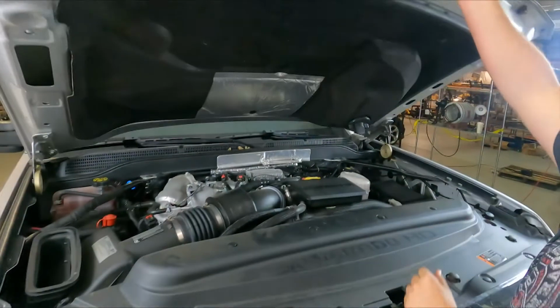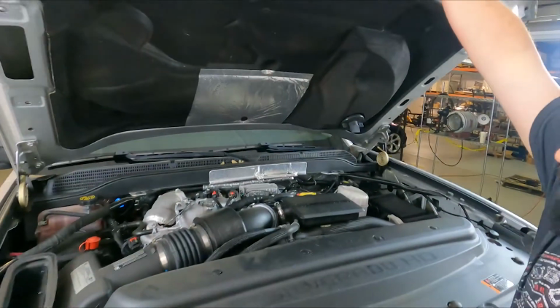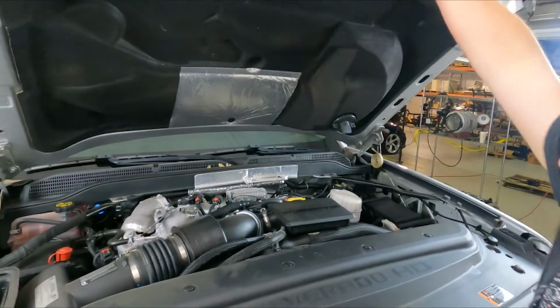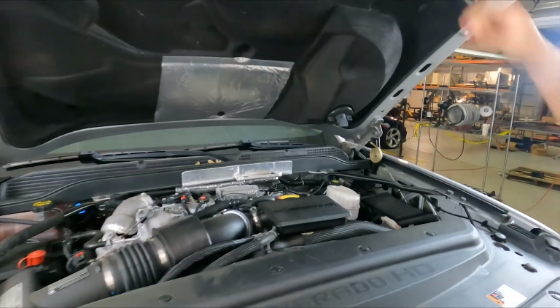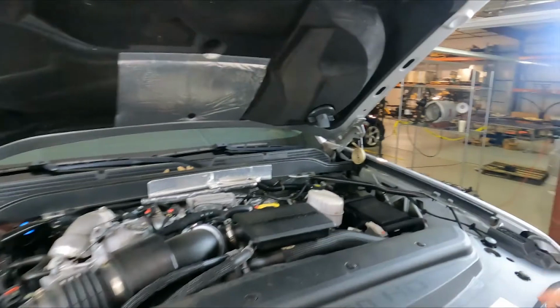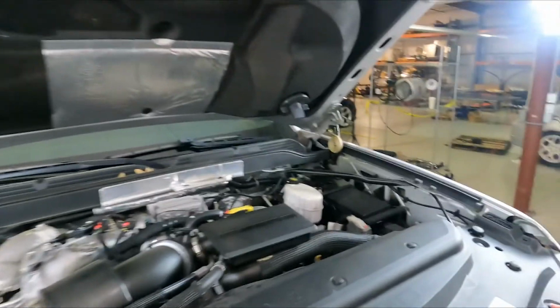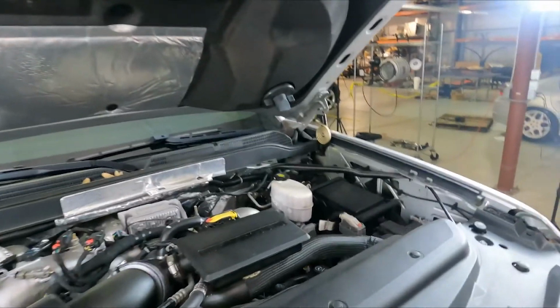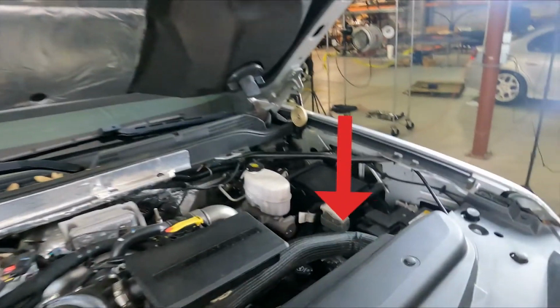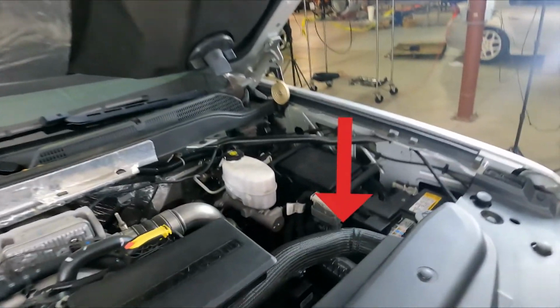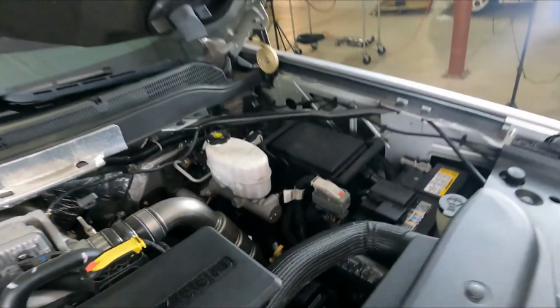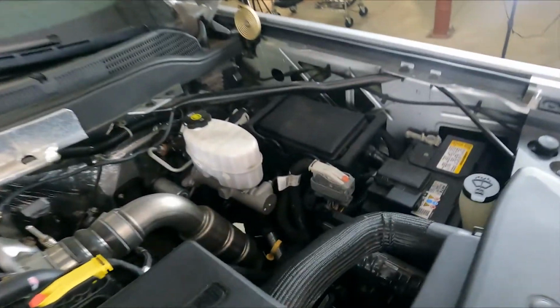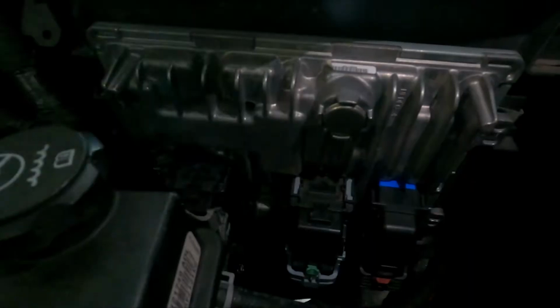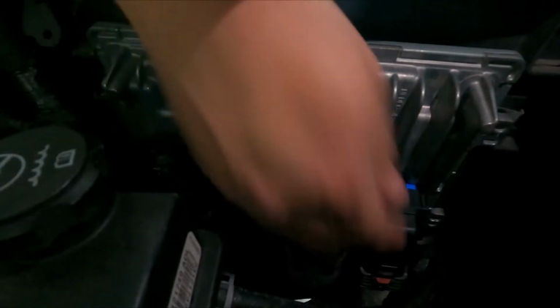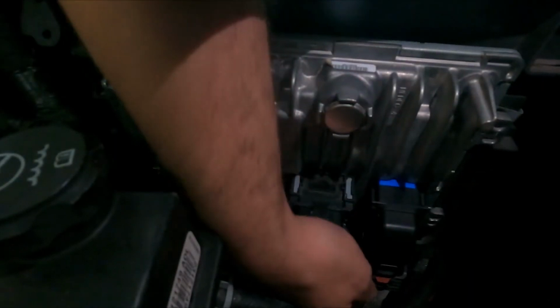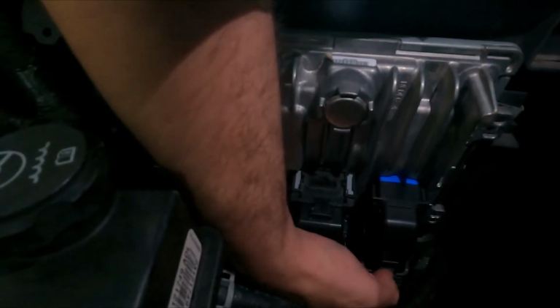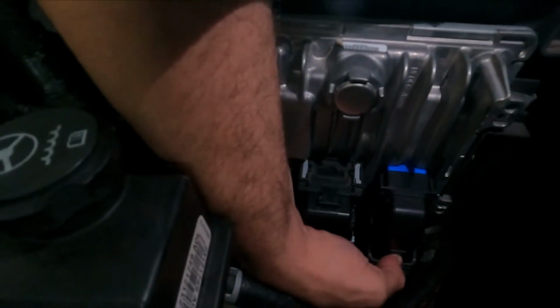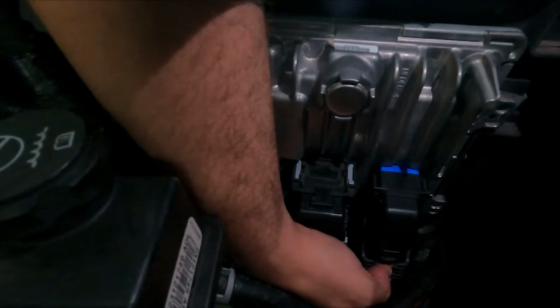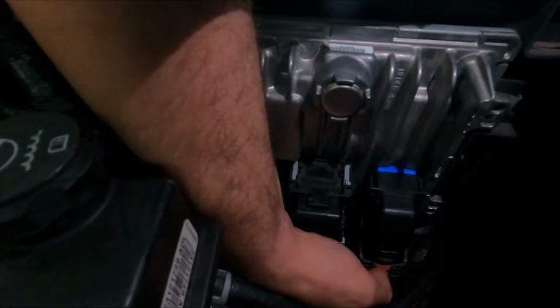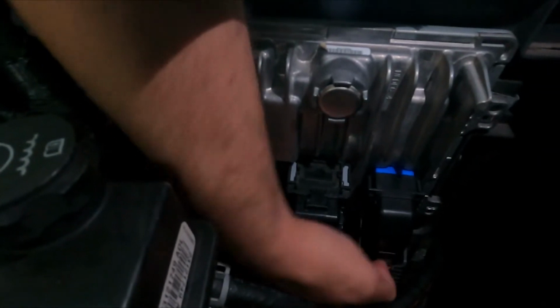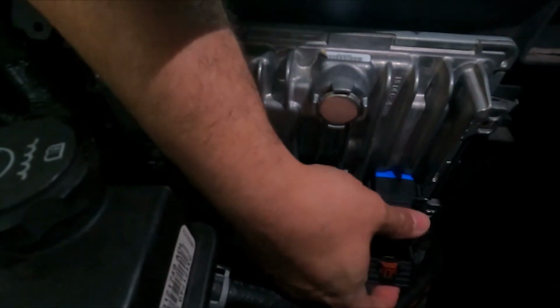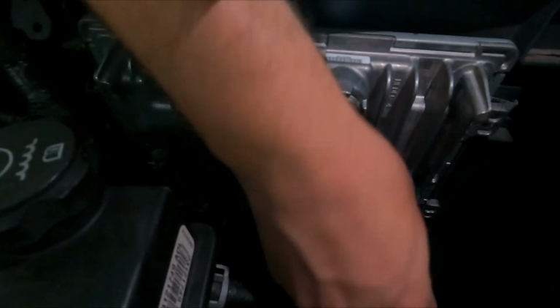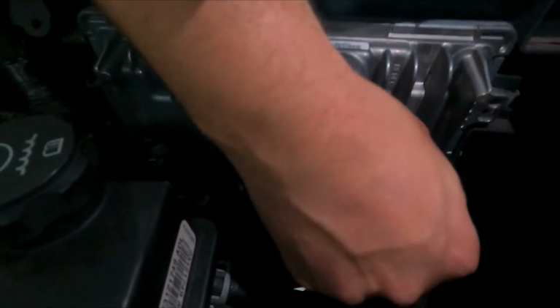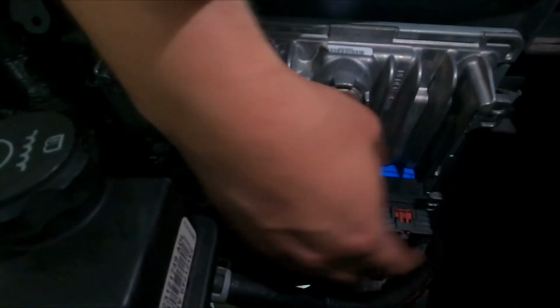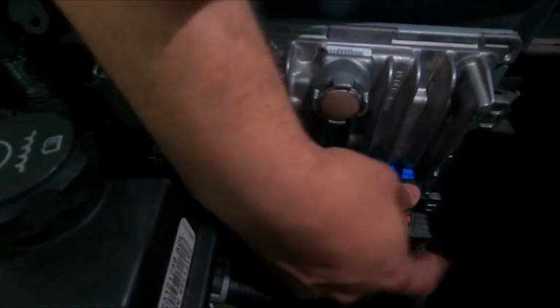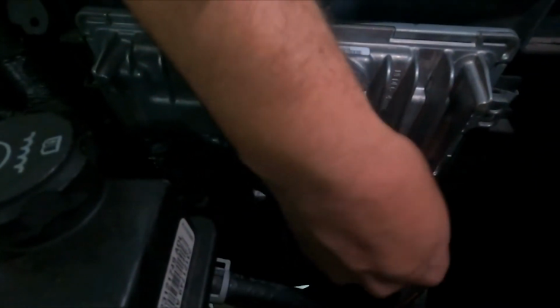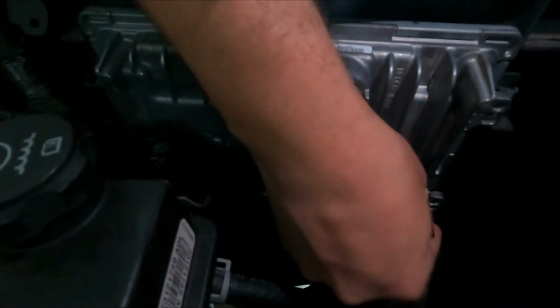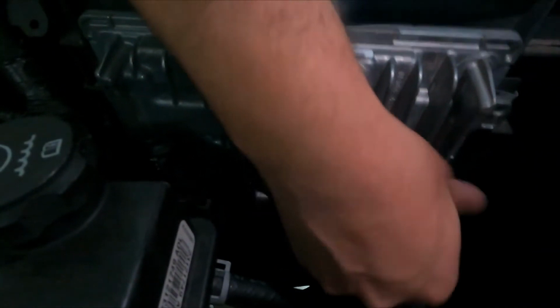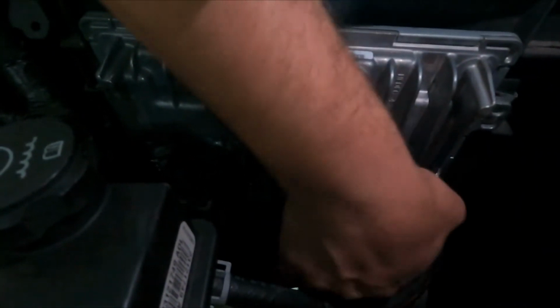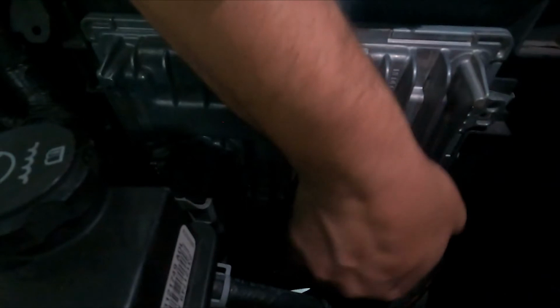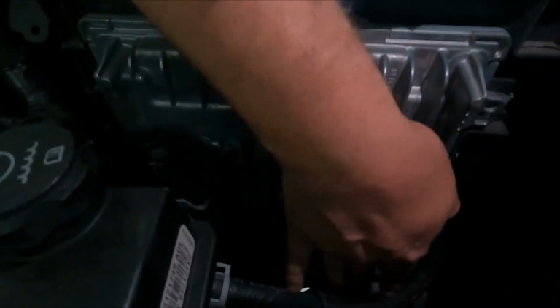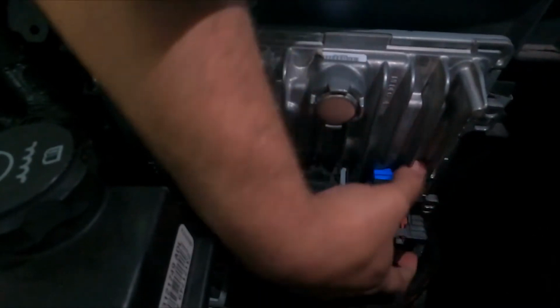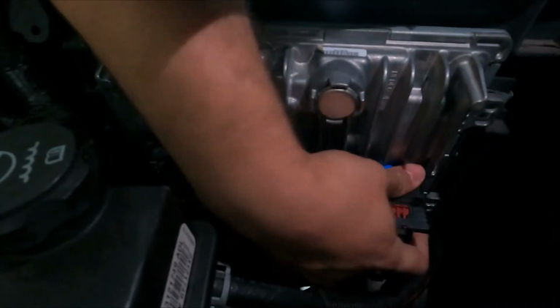Locate the vehicle's PCM on the driver's side of the engine bay below the coolant hose. Remove the small blue connector from the PCM by sliding back the retaining clip holding in the tab and carefully opening the clamp until it disconnects.